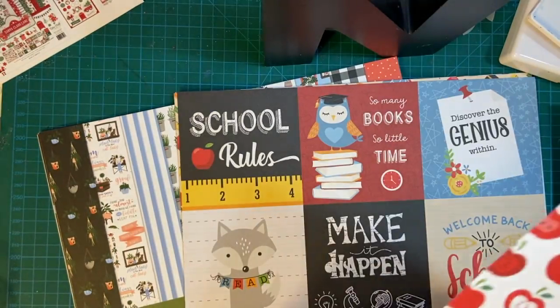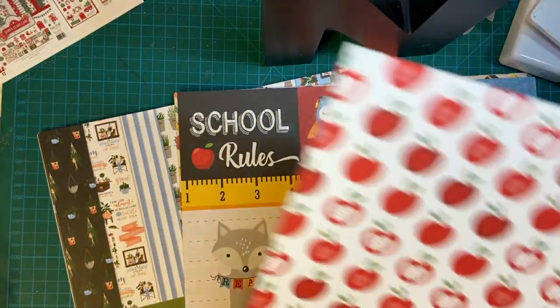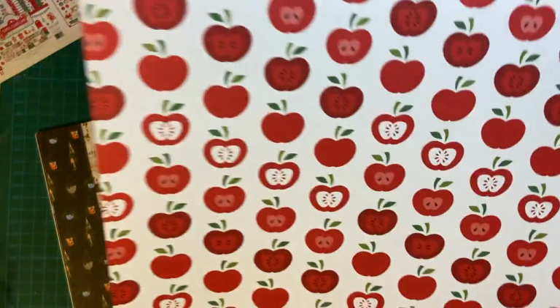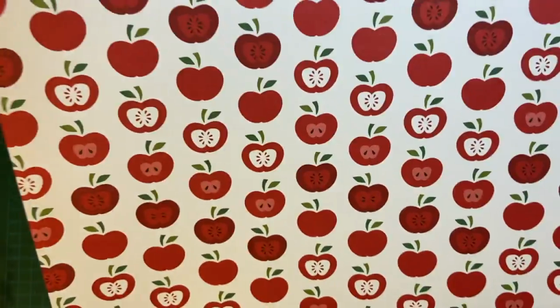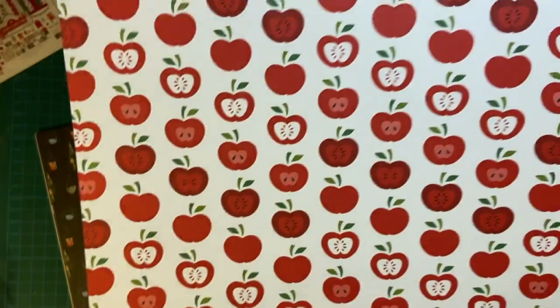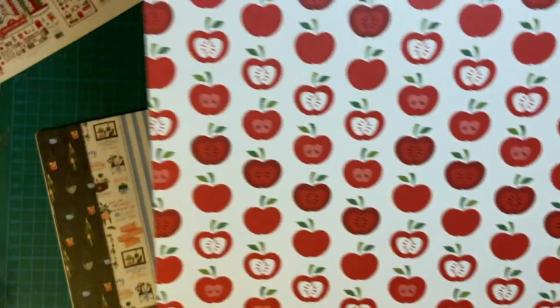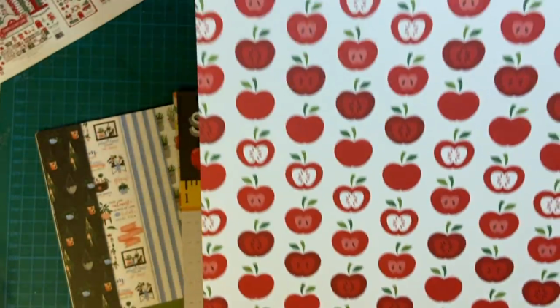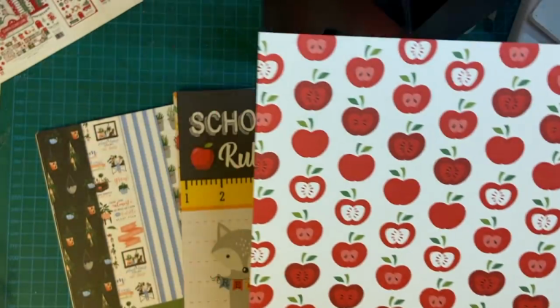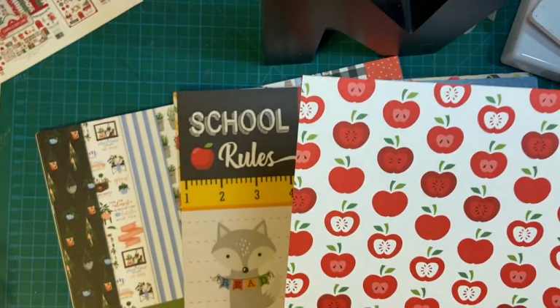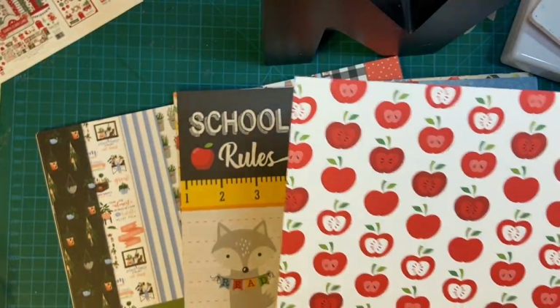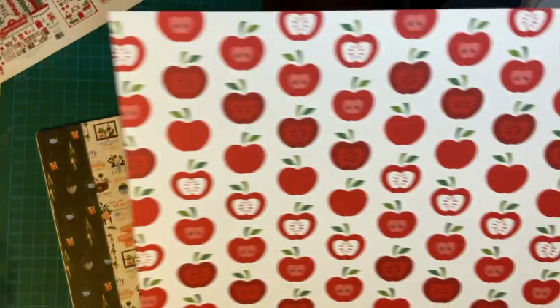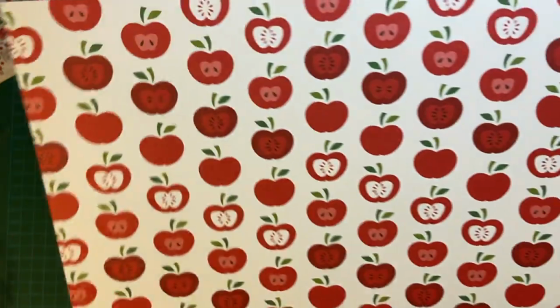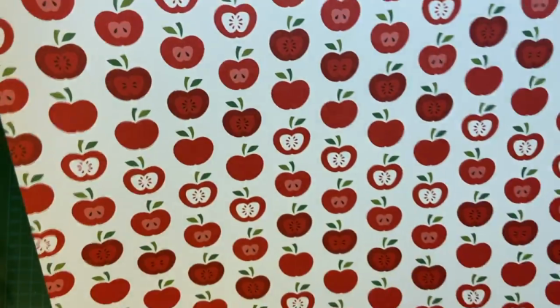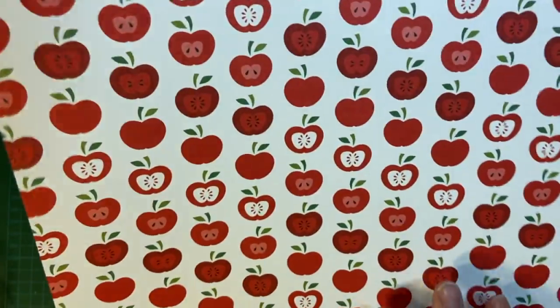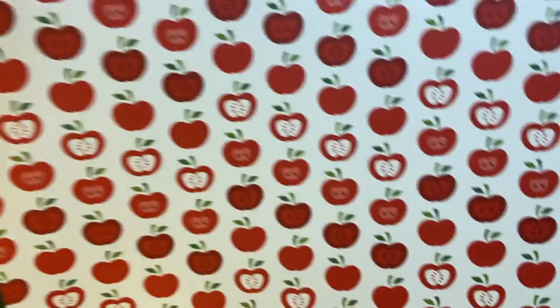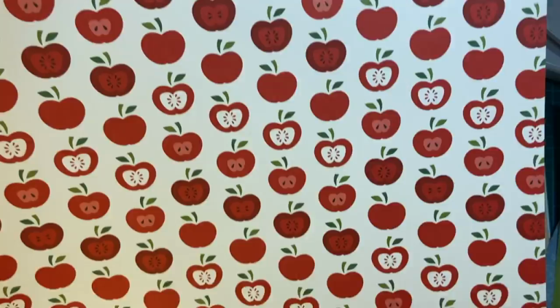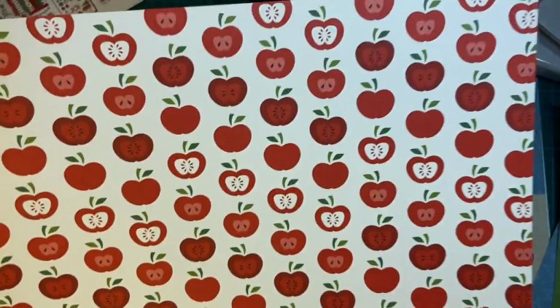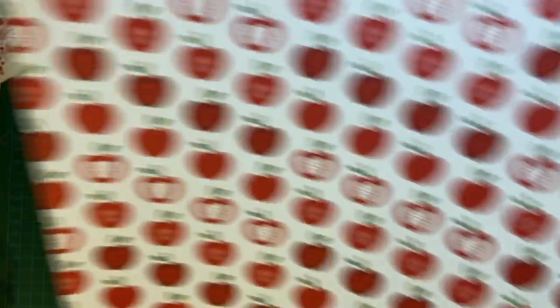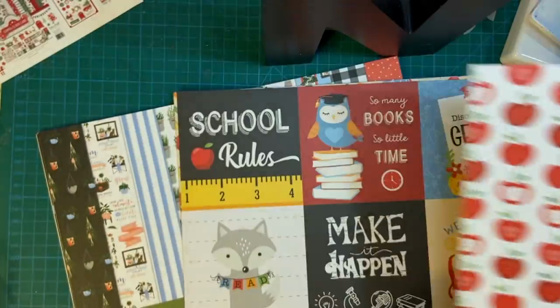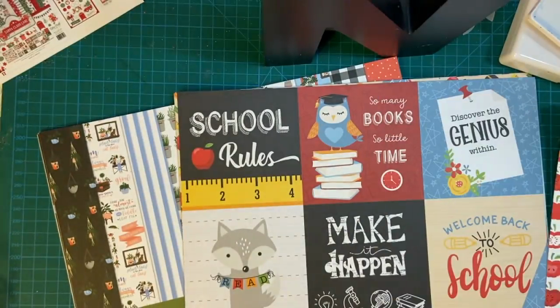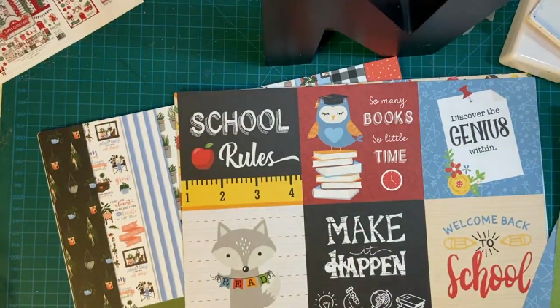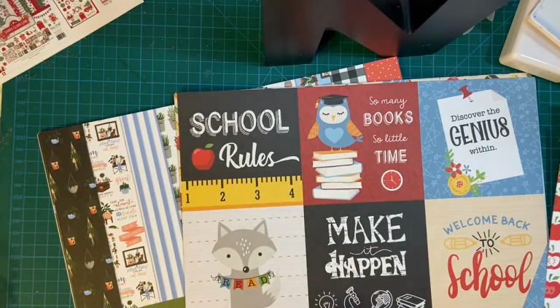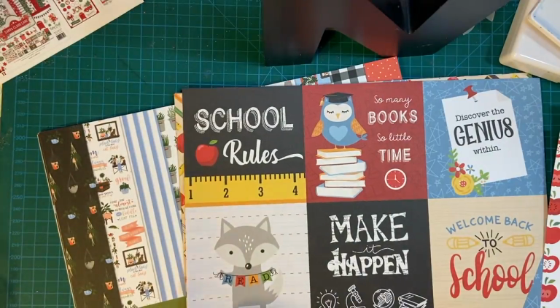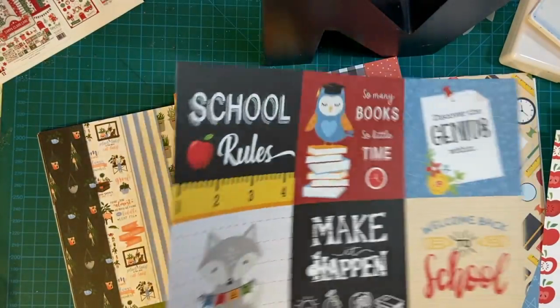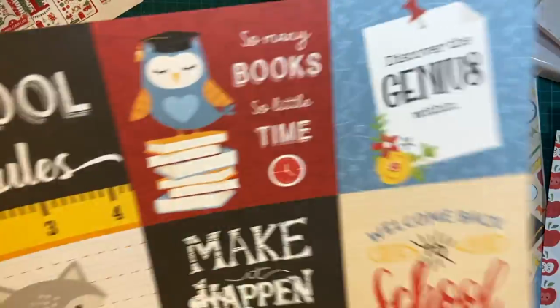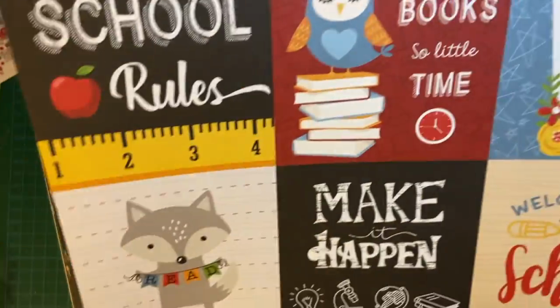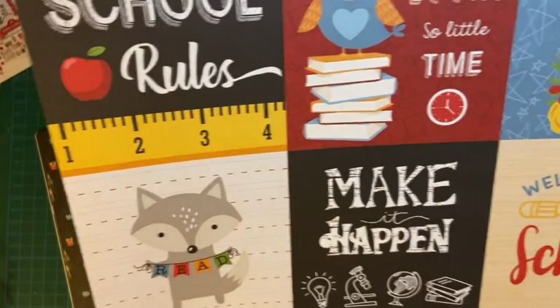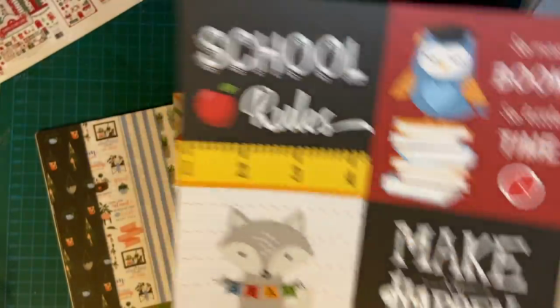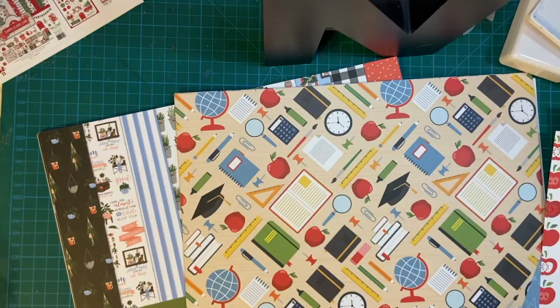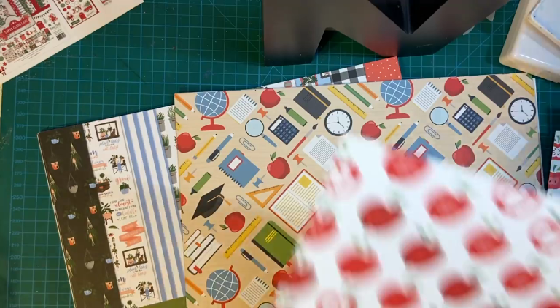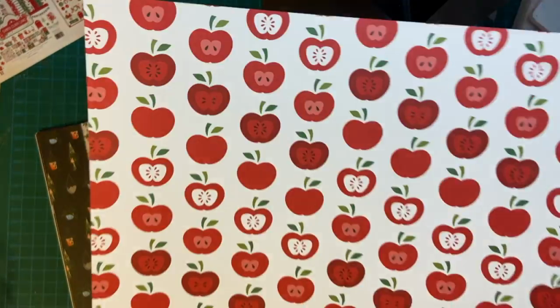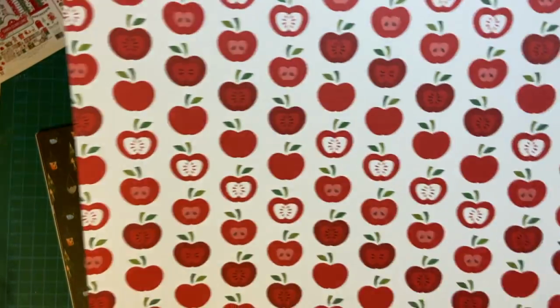Oh, look at that — love that. That would make a good fall card too, wouldn't it? Two of those — good deal.